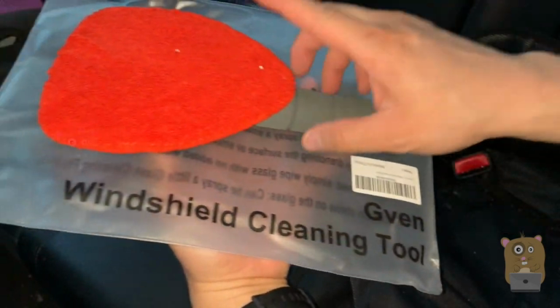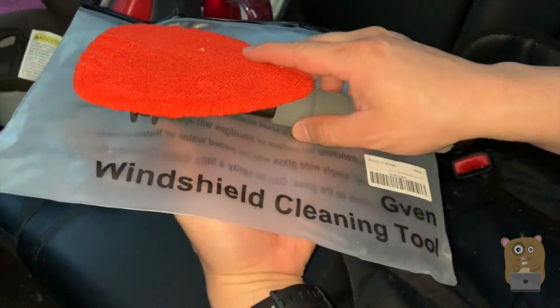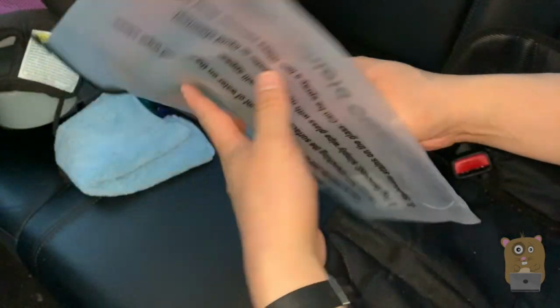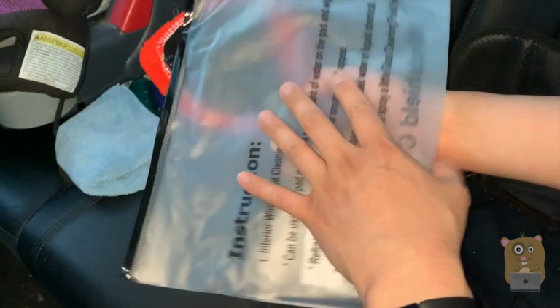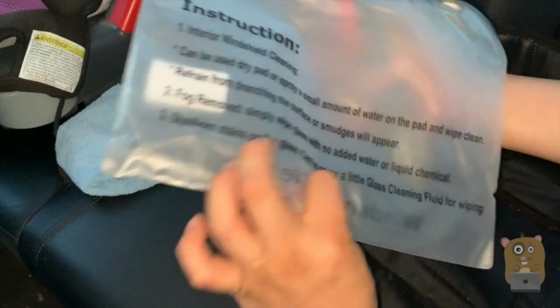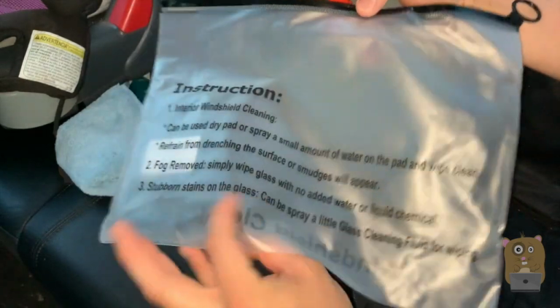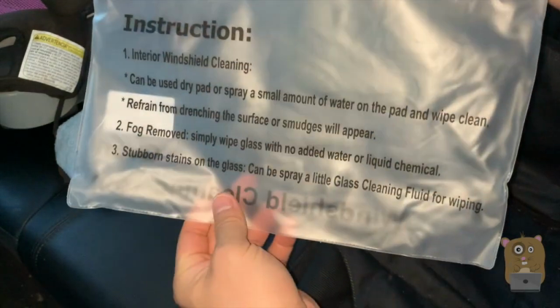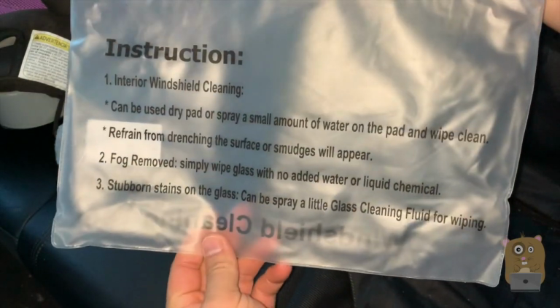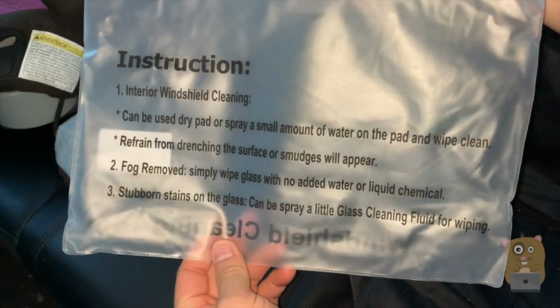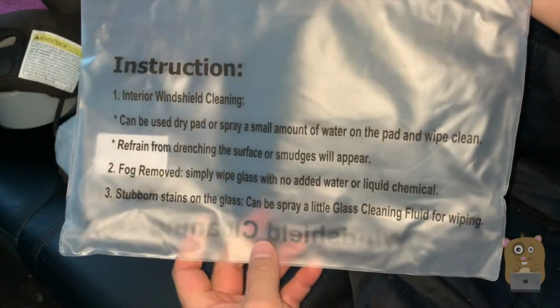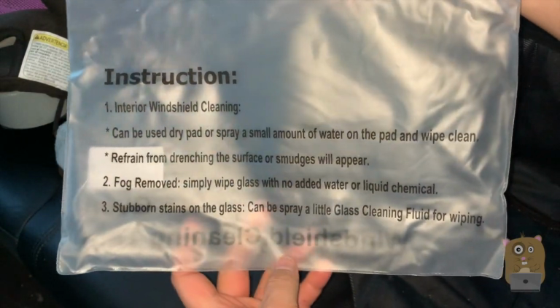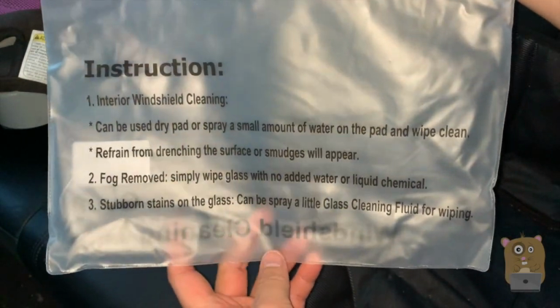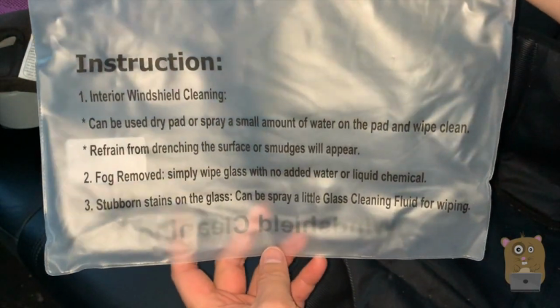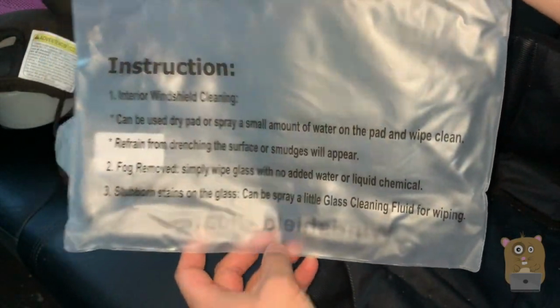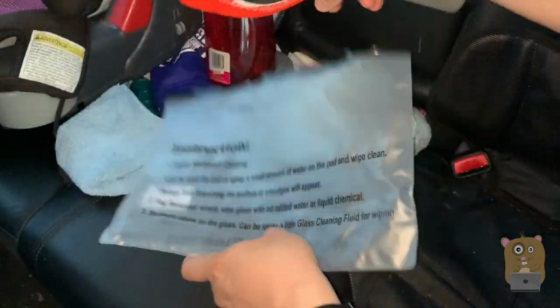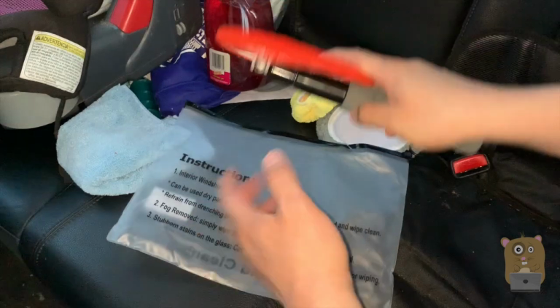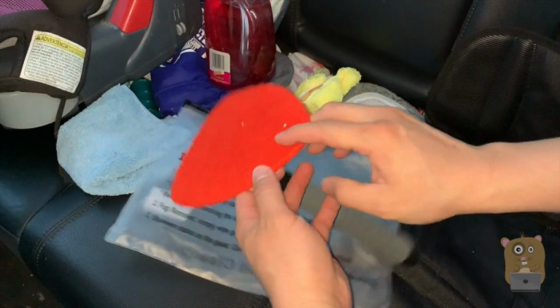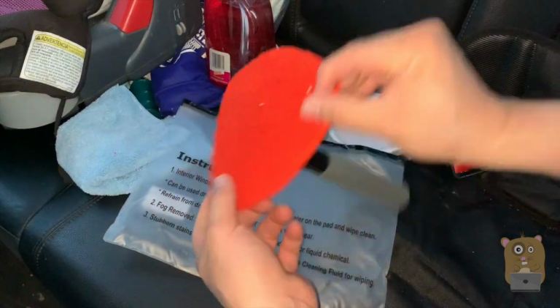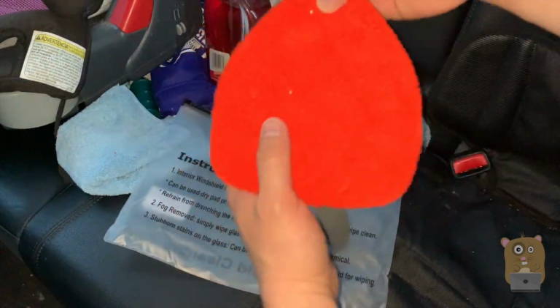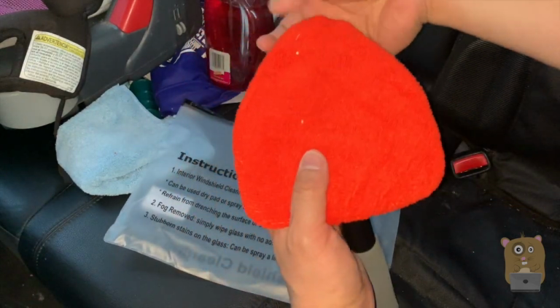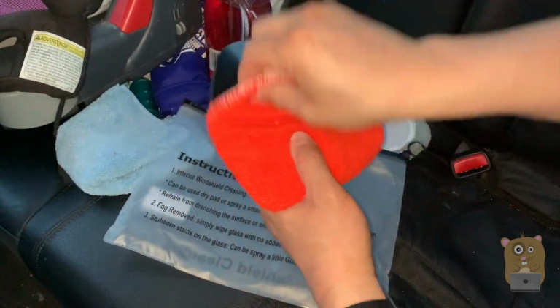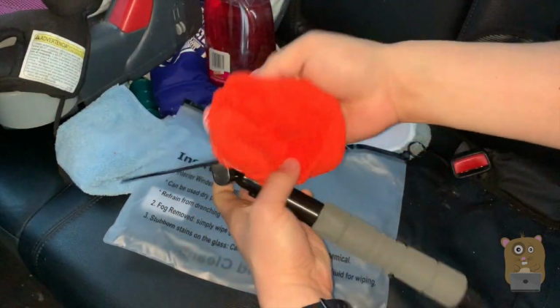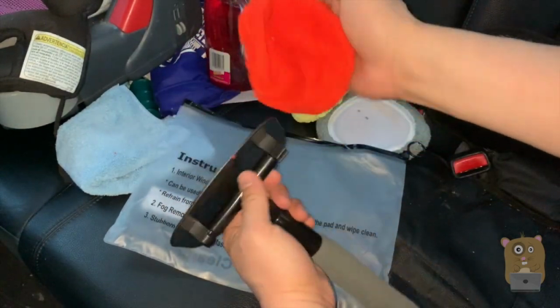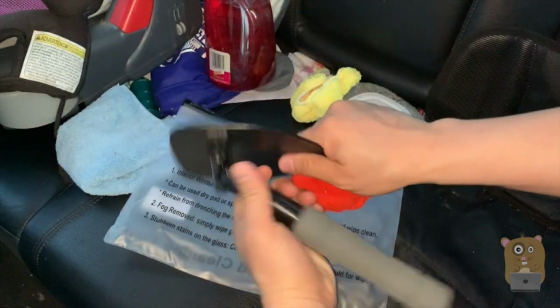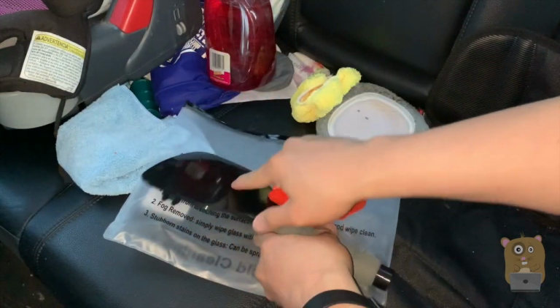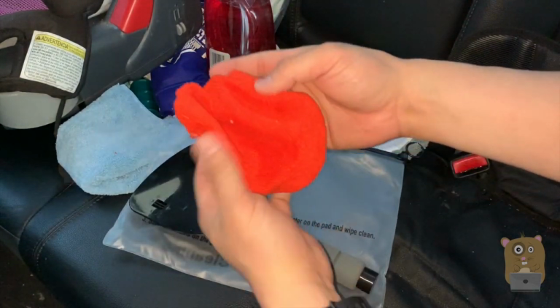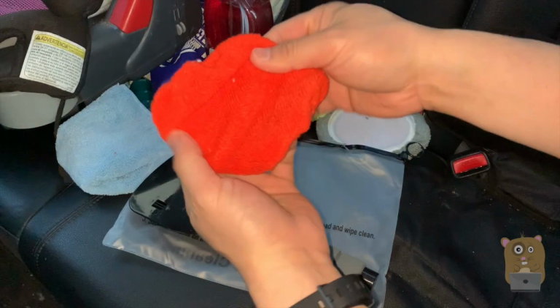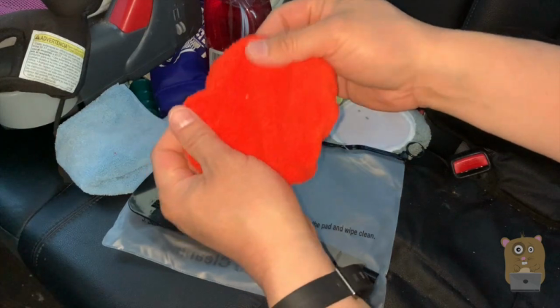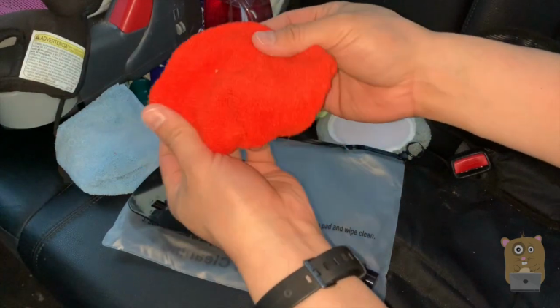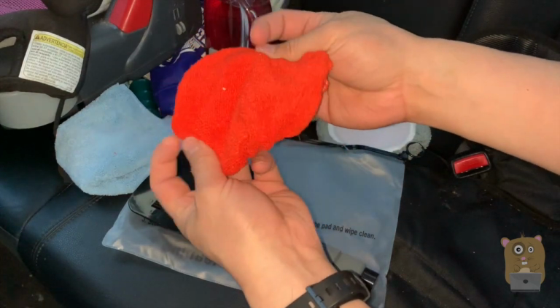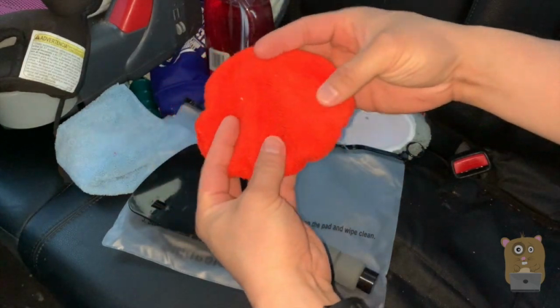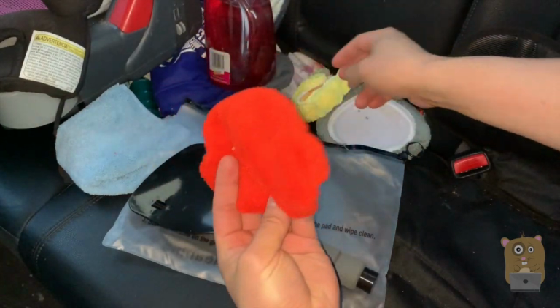Inside it came with a number of pads. First I'll show some of the instructions printed on the back over here. First the red pad — this is for cleaning off the moisture, fog, condensation that's built on the windshield.